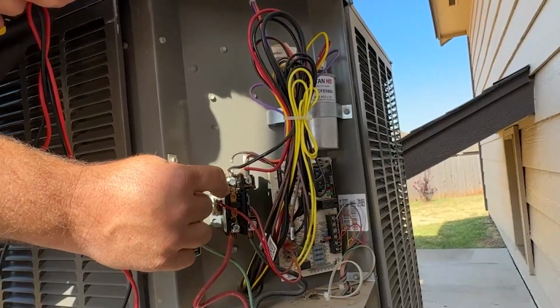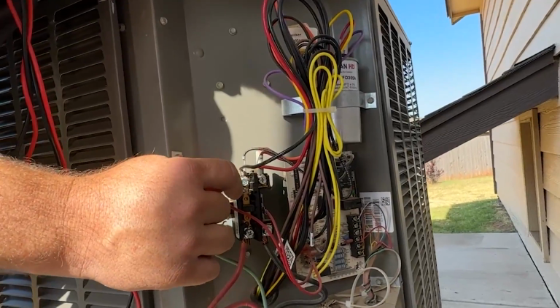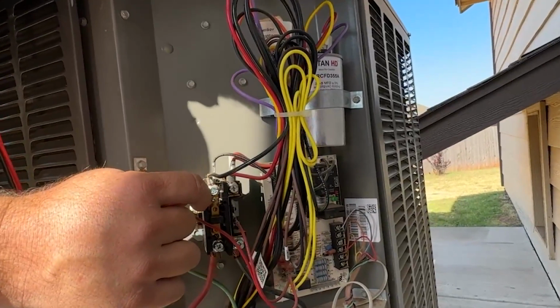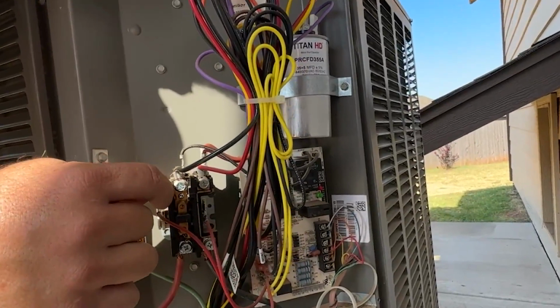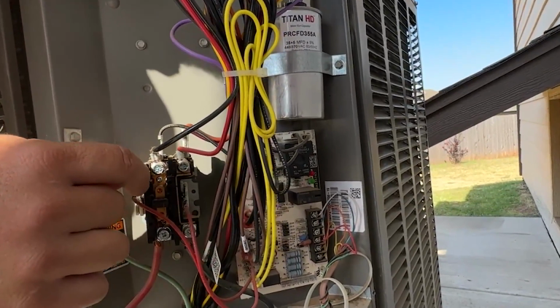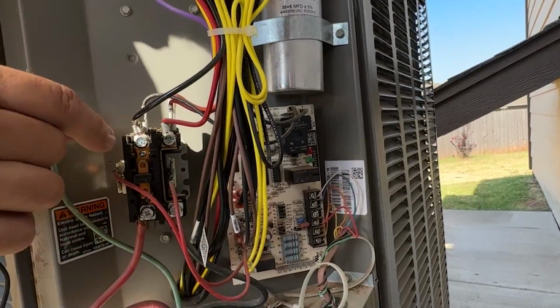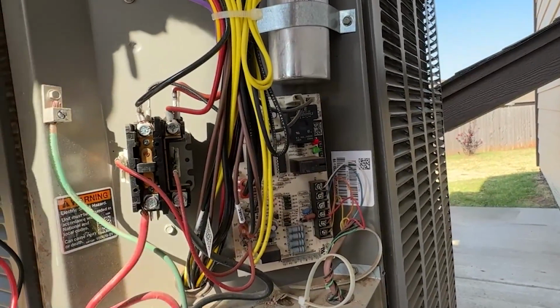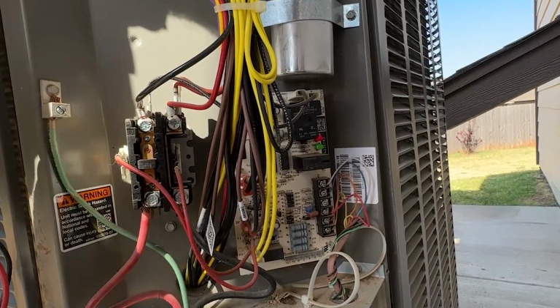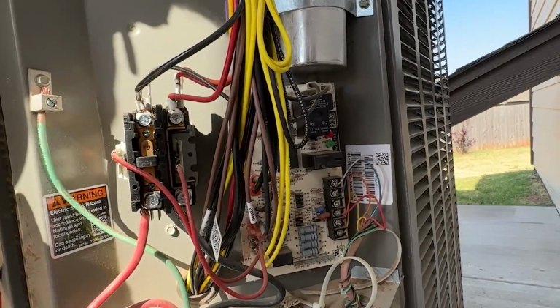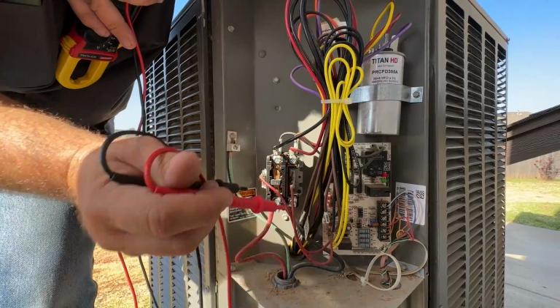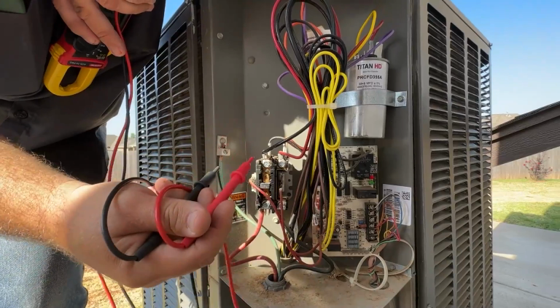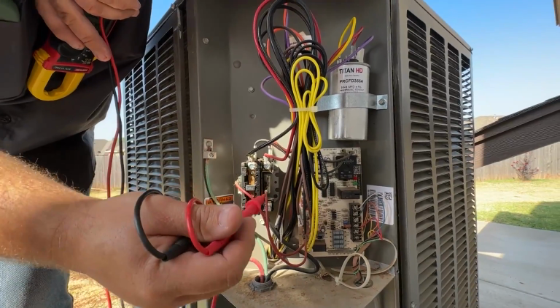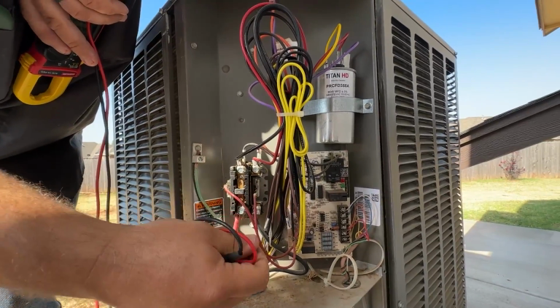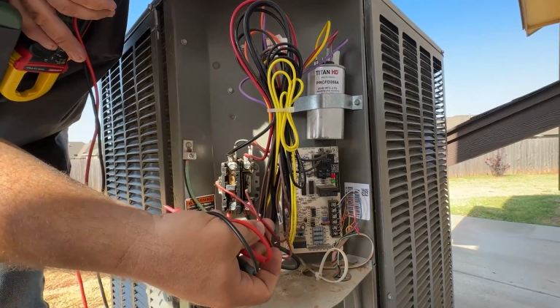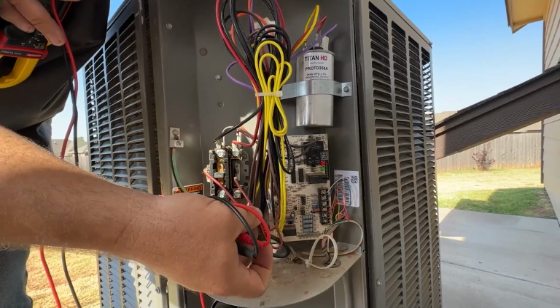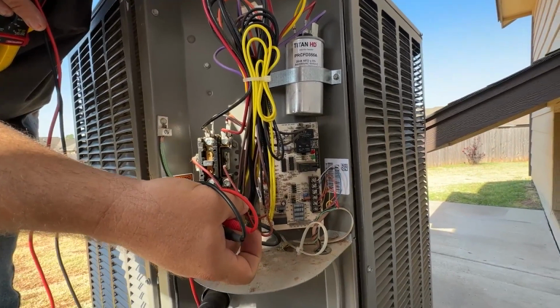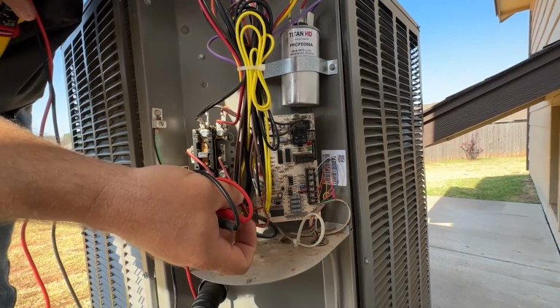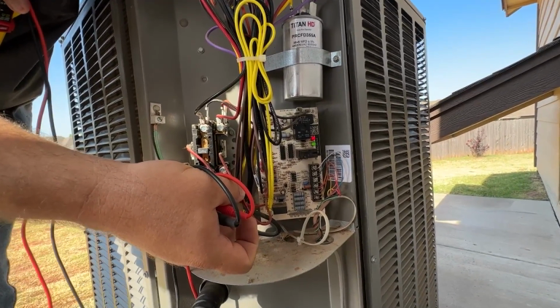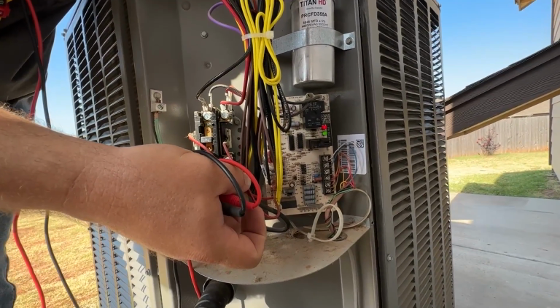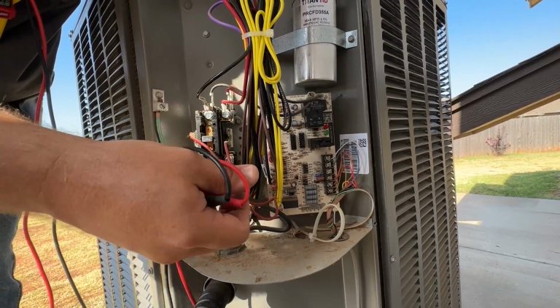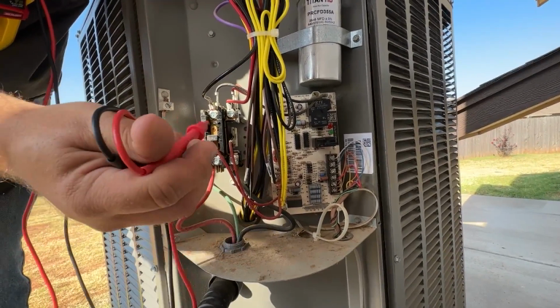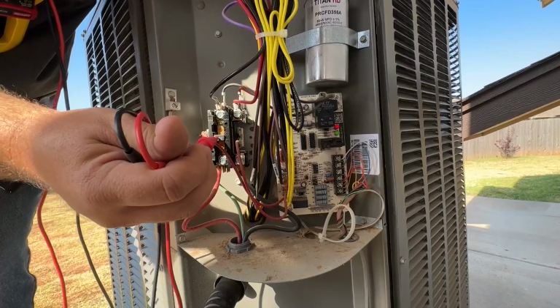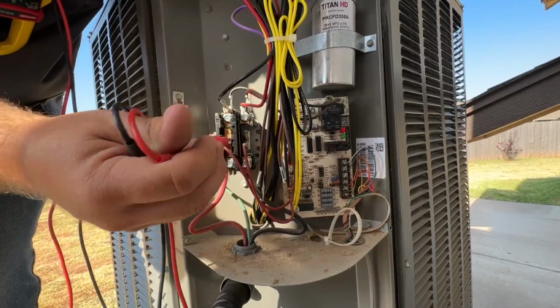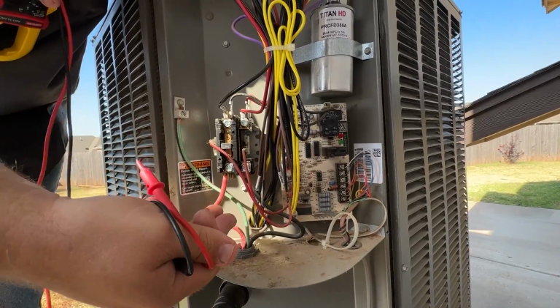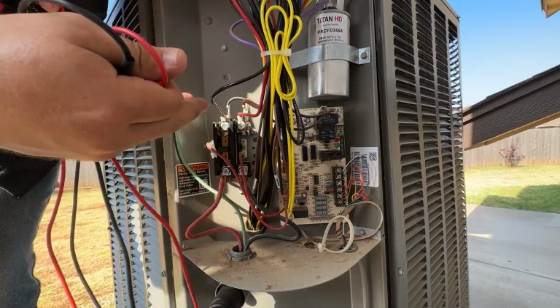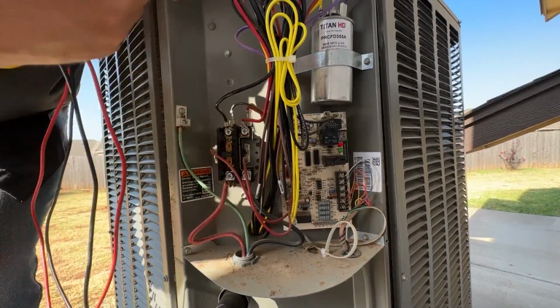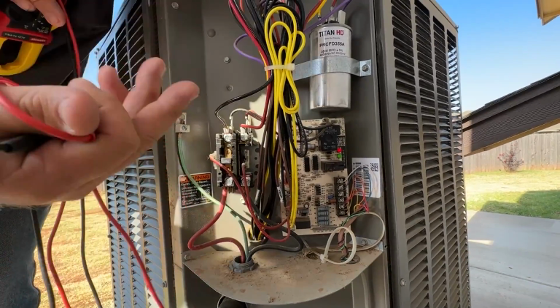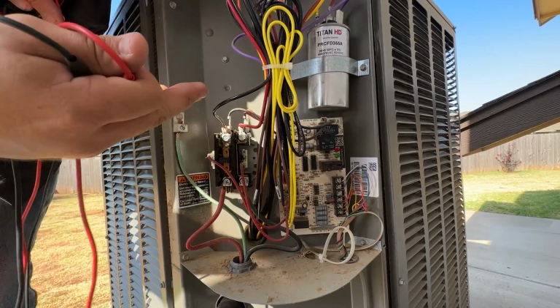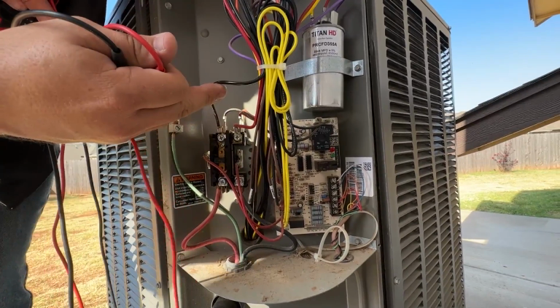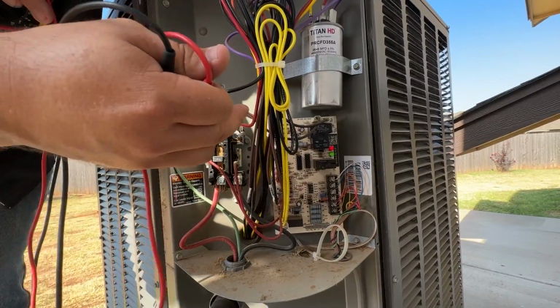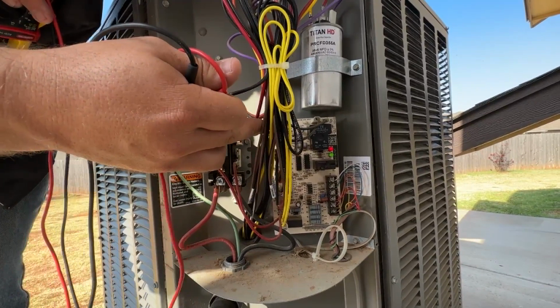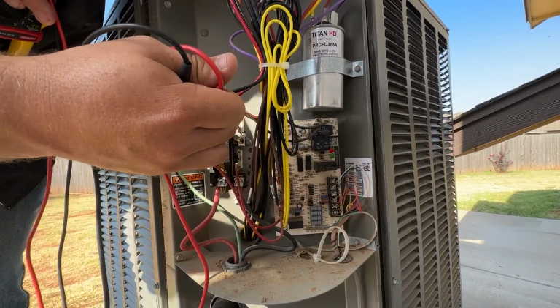We do have 24 volts coming to this, so really this is just a switch. We have 24-volt wires that come in and call for this to turn on. It pulls in this contact and that allows power to go through to turn on your fan and your compressor.